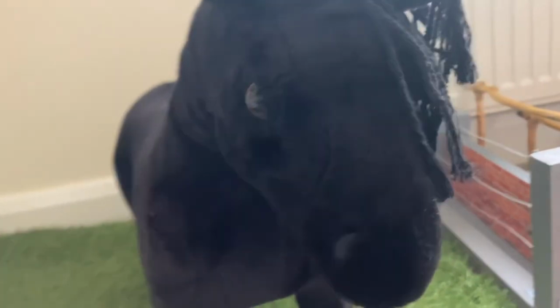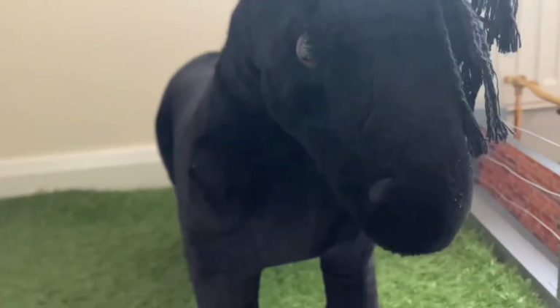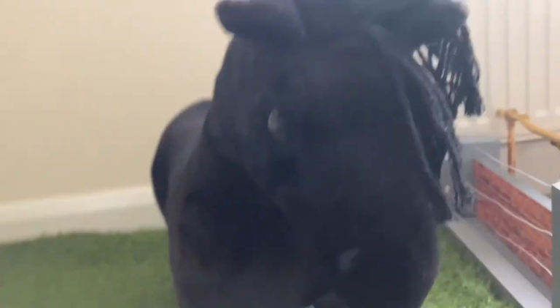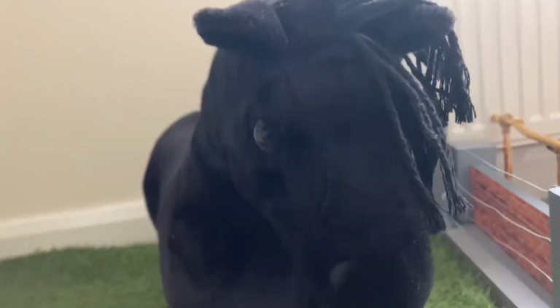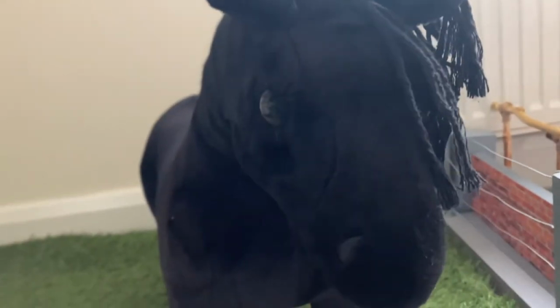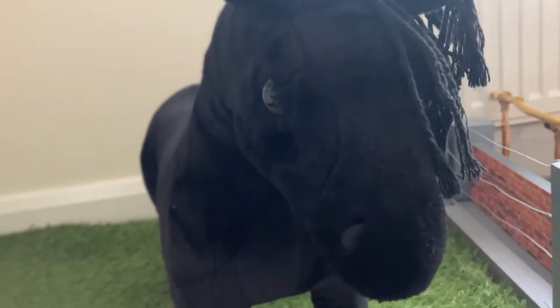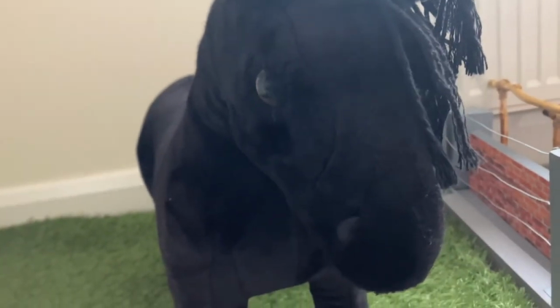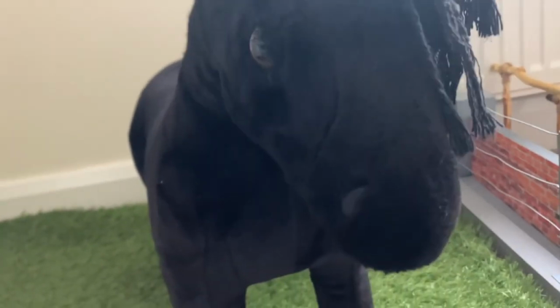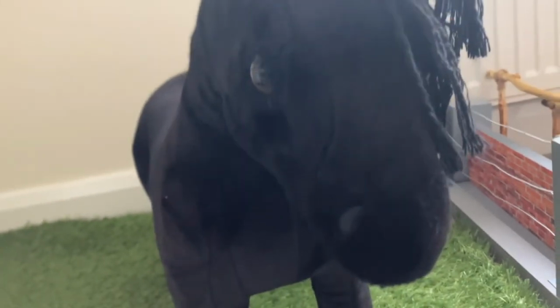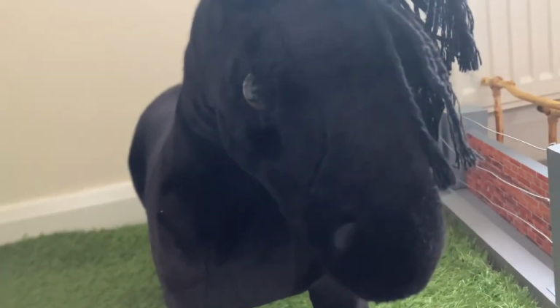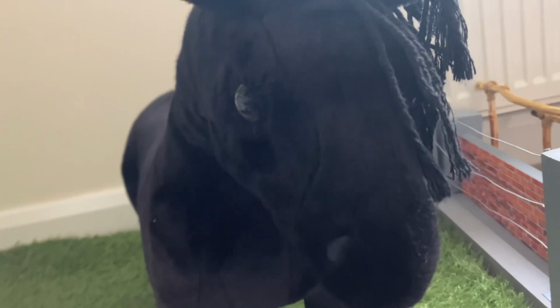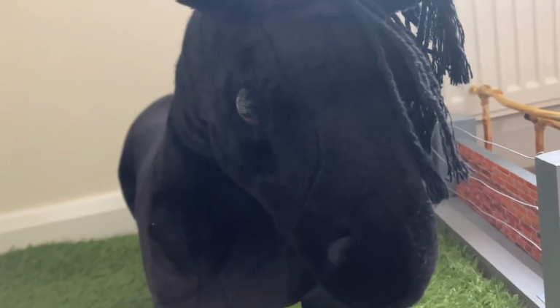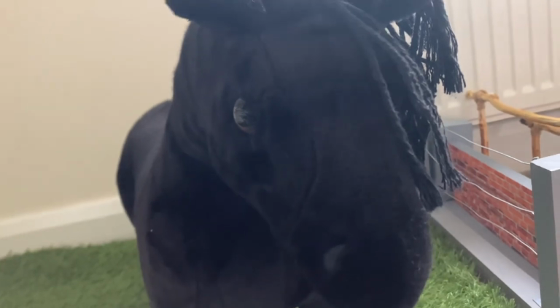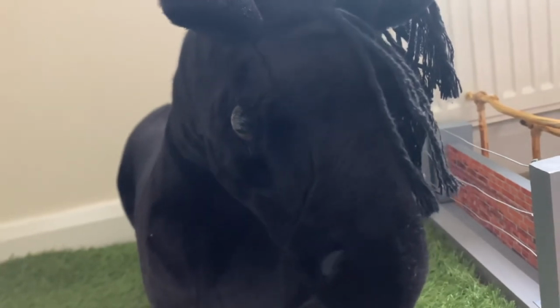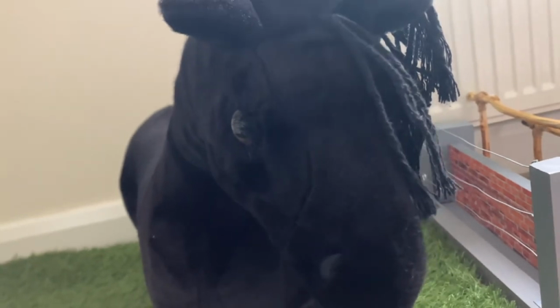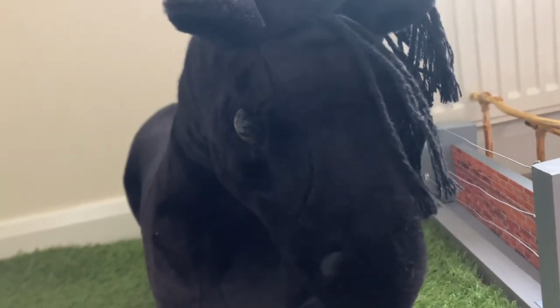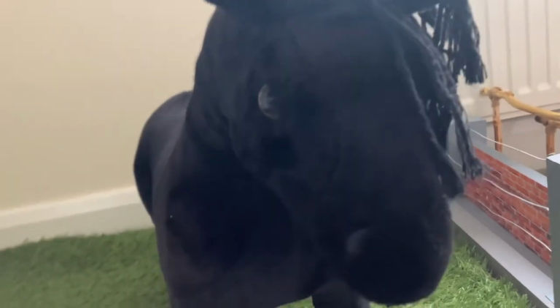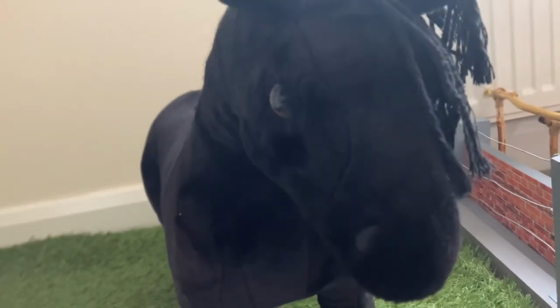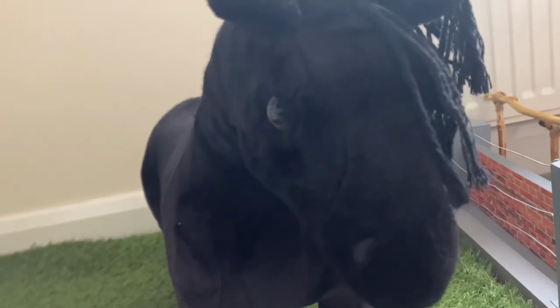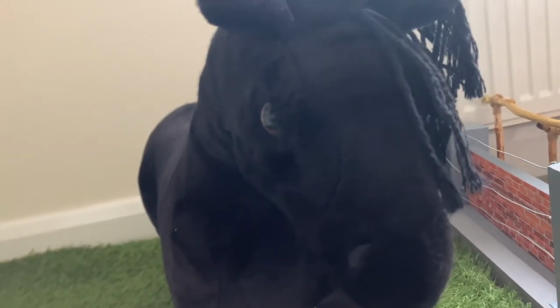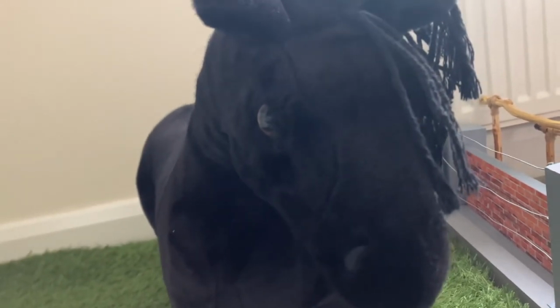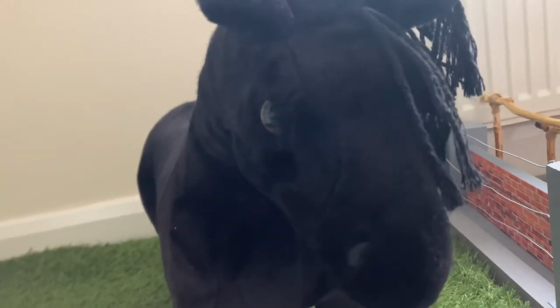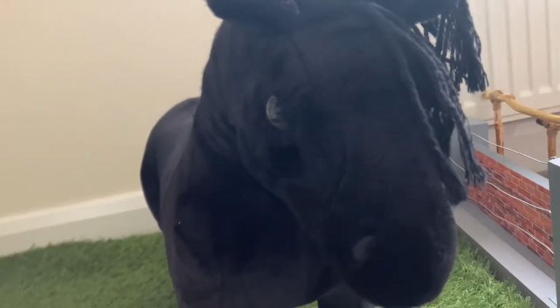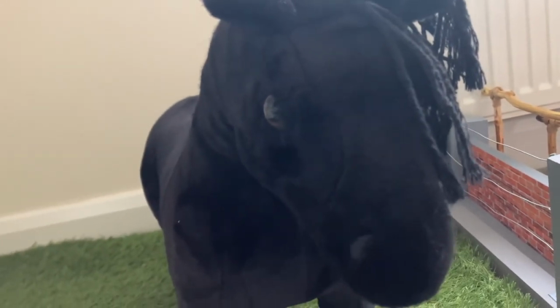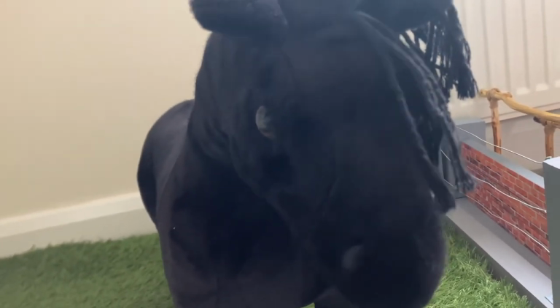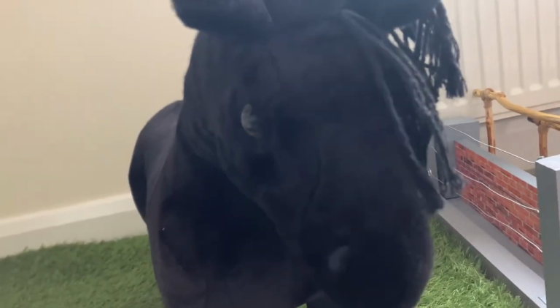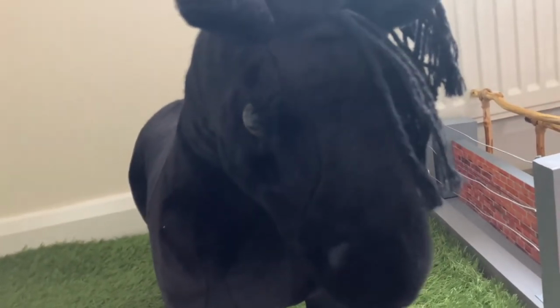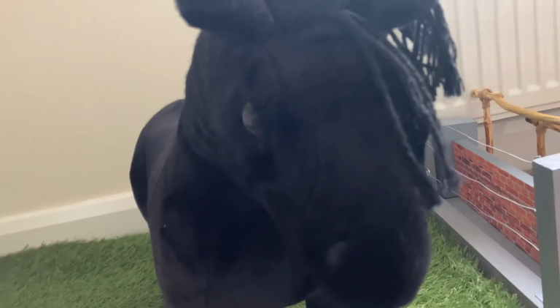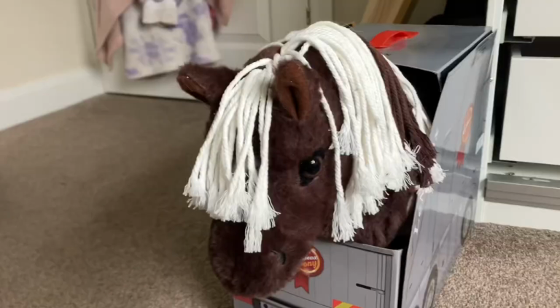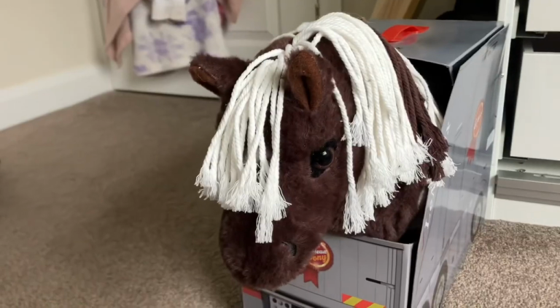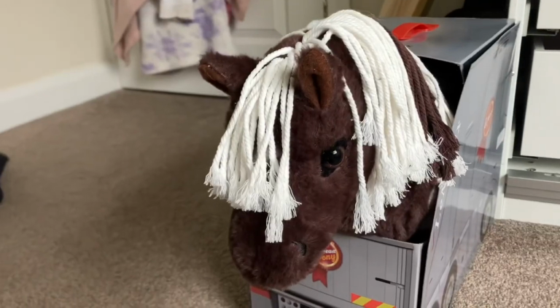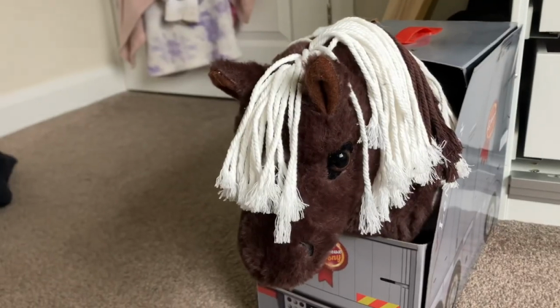I've just come to check up on Skye and I've just given her breakfast. I'm going to tidy the yard a bit so that it's nice and clean for when Dazzle arrives. Dazzle is here!